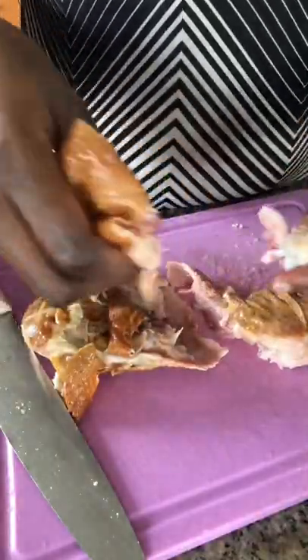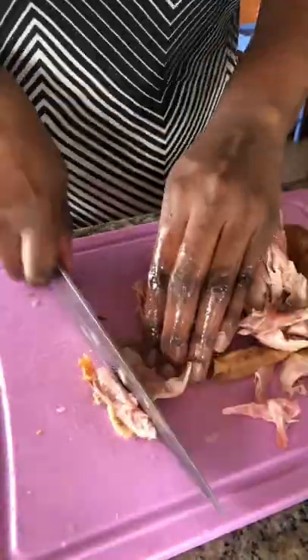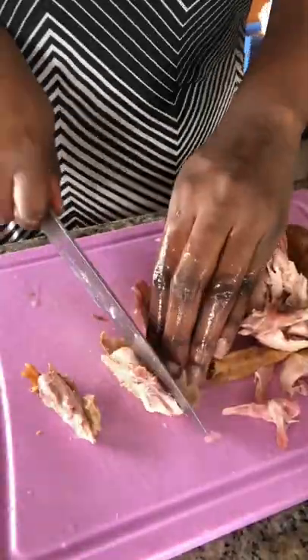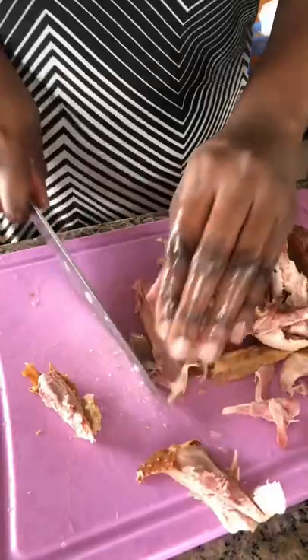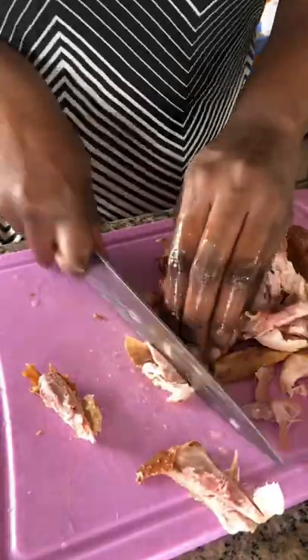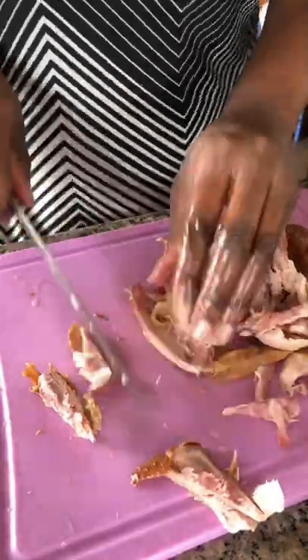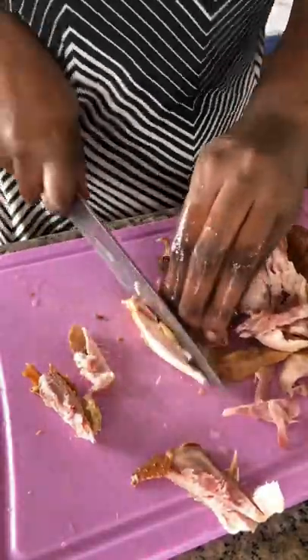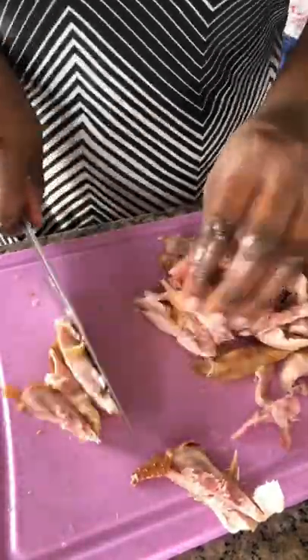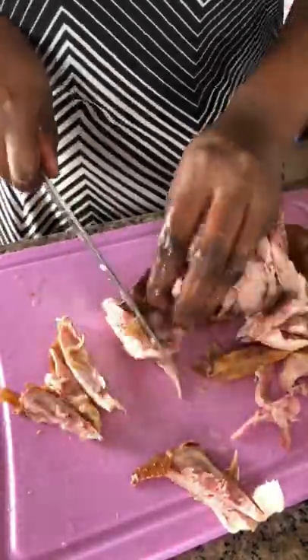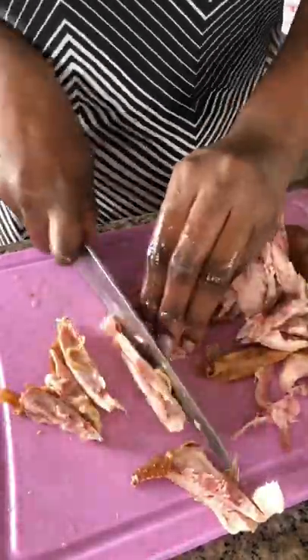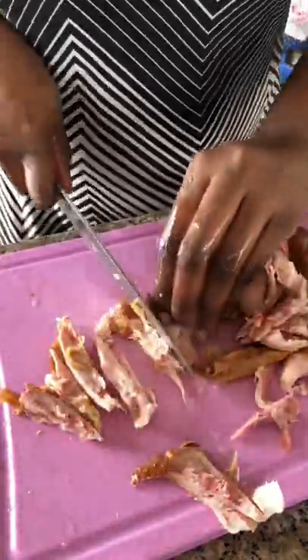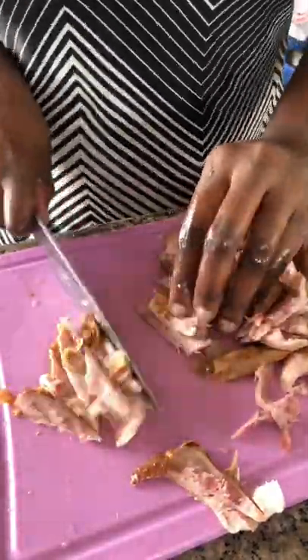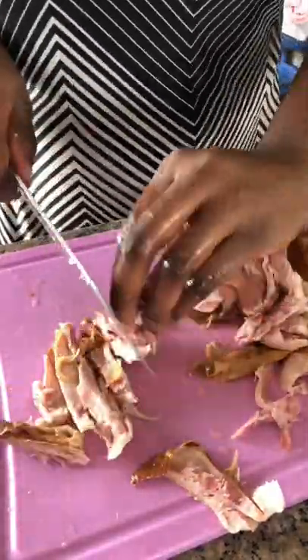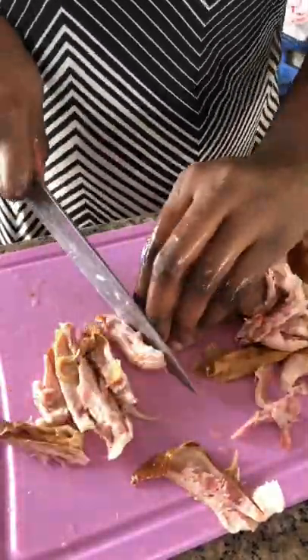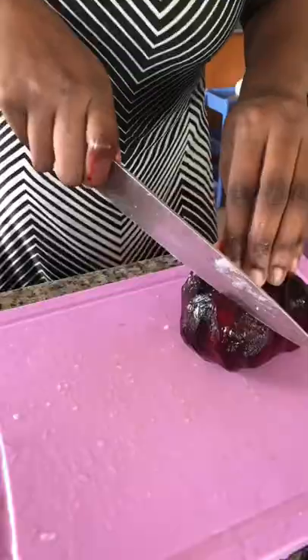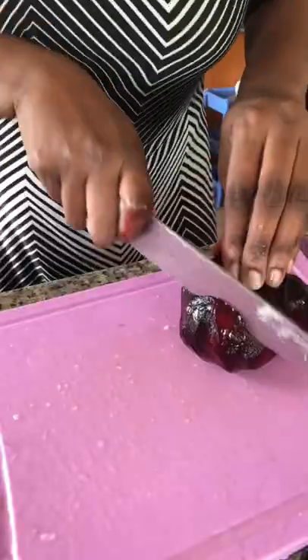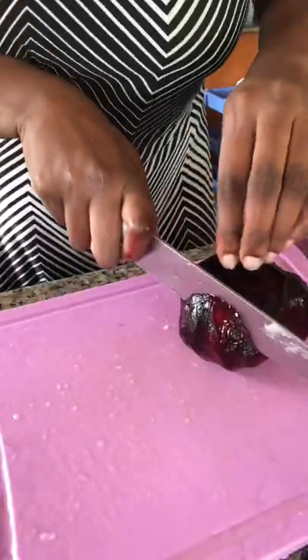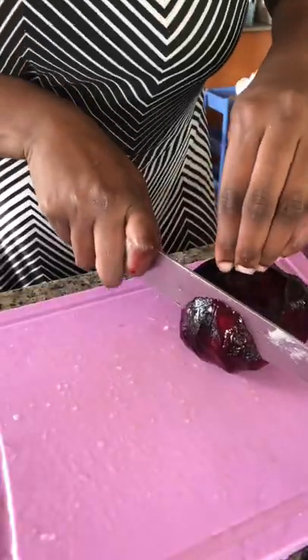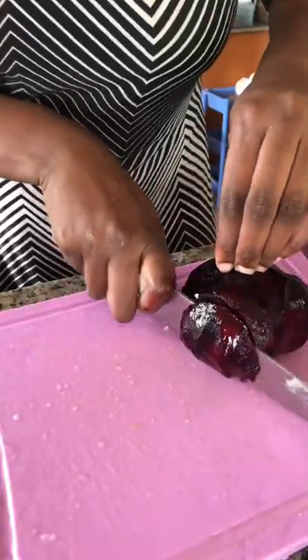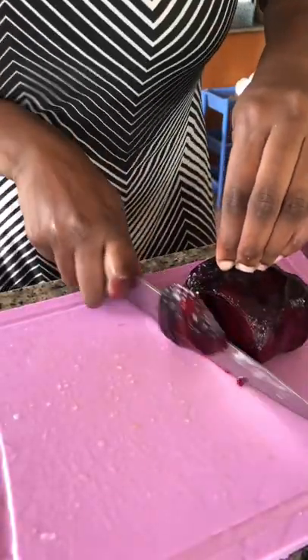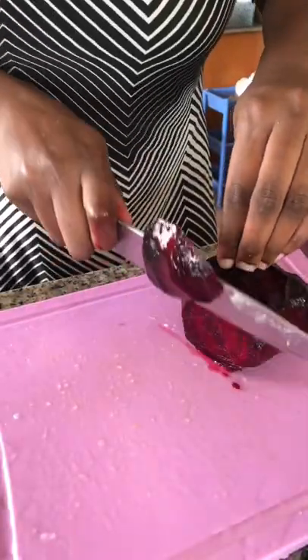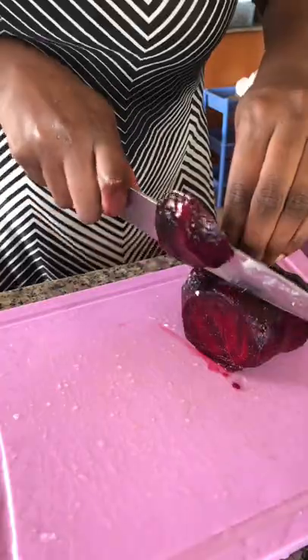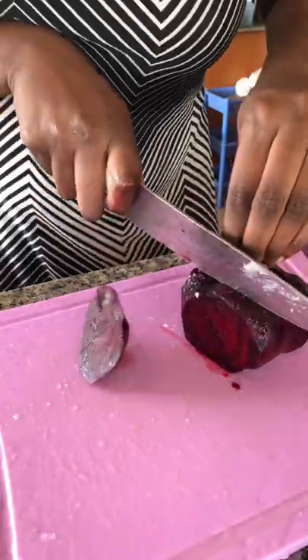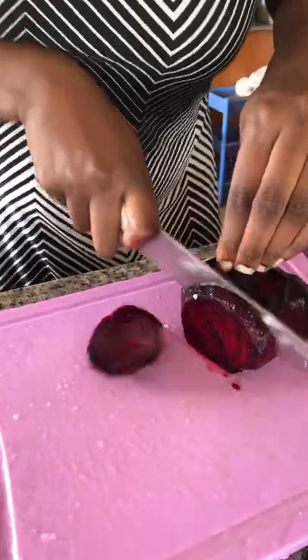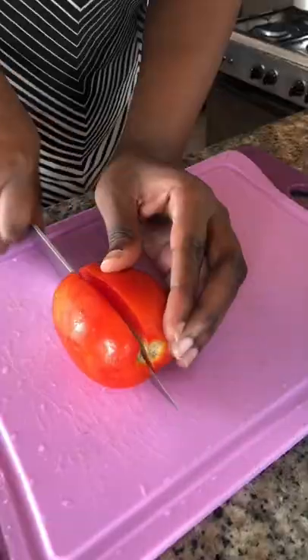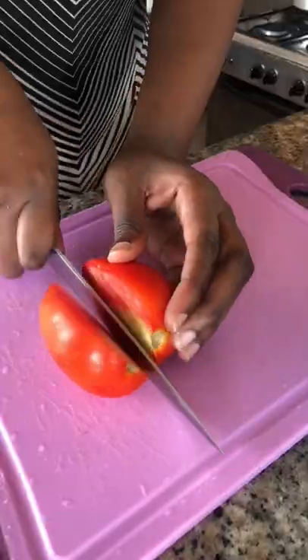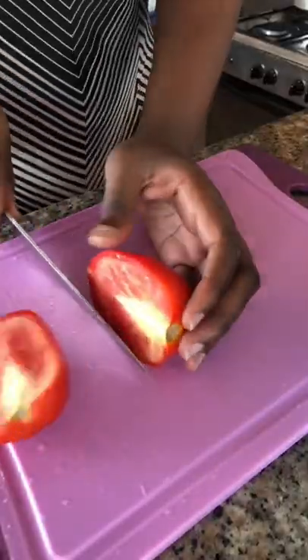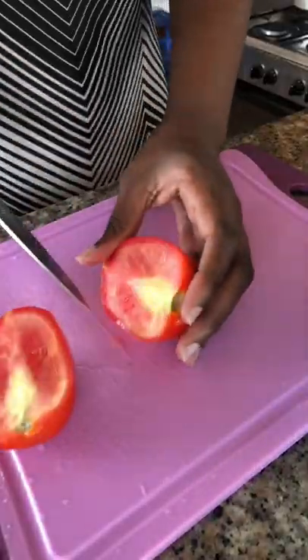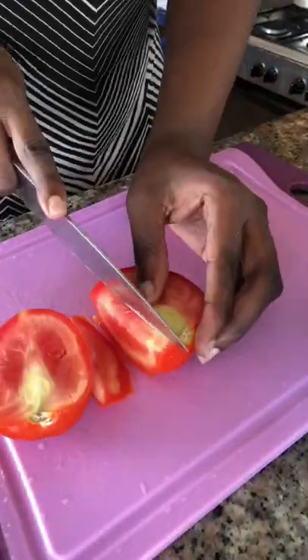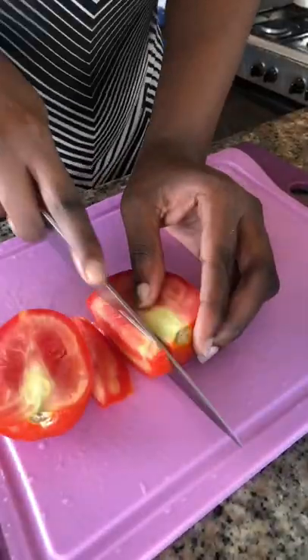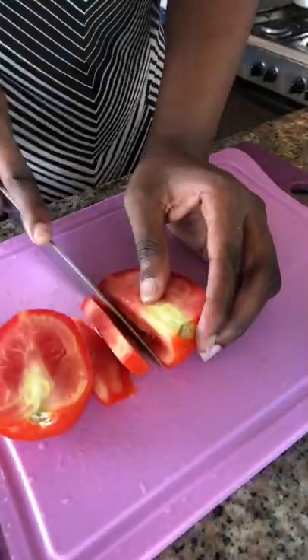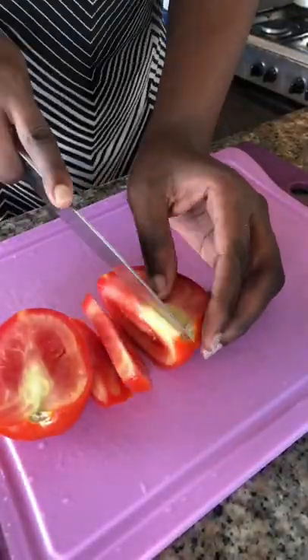I use smoked chicken because it's bomb, then I chop it into smaller bits. I bake my beetroot in the oven for two hours, peel it, and then chop it into smaller bits — smaller than this. I chop my tomatoes as well.